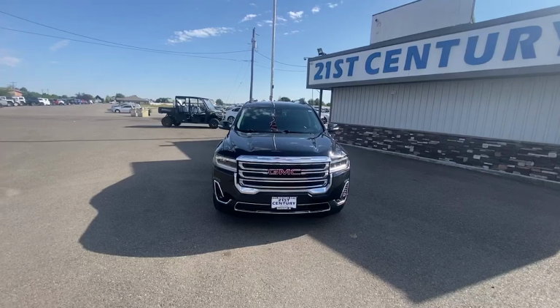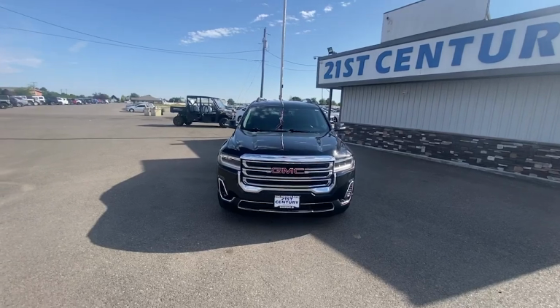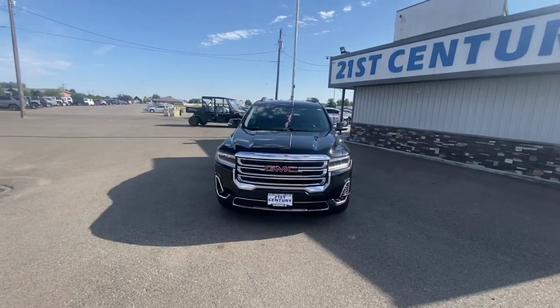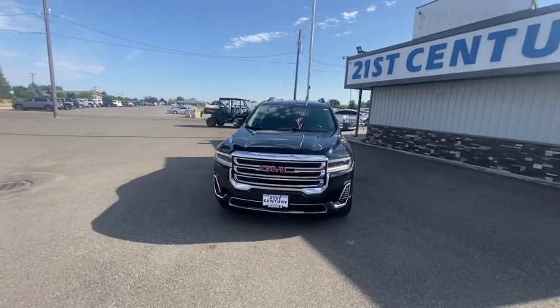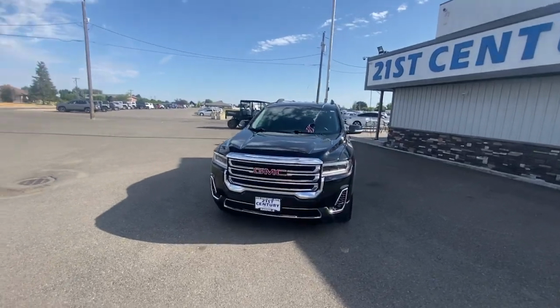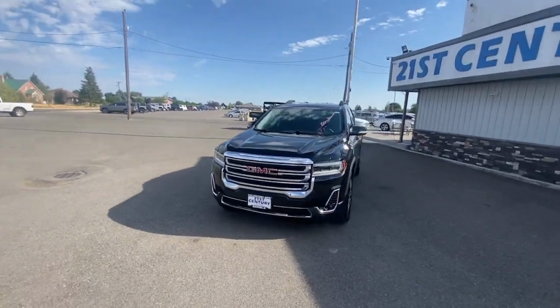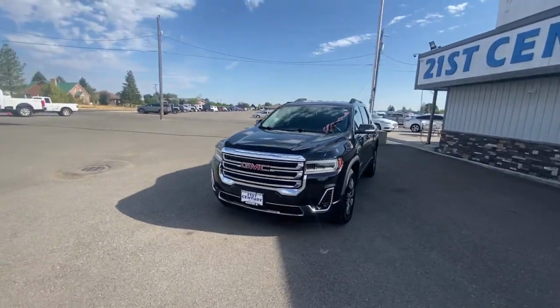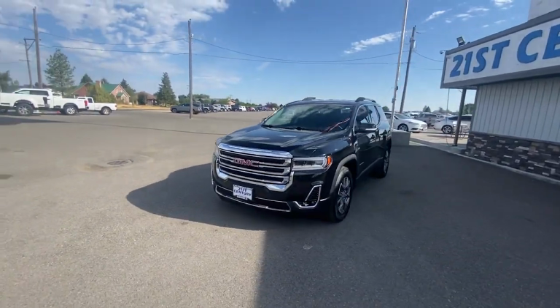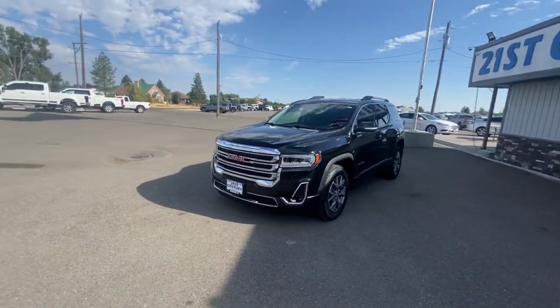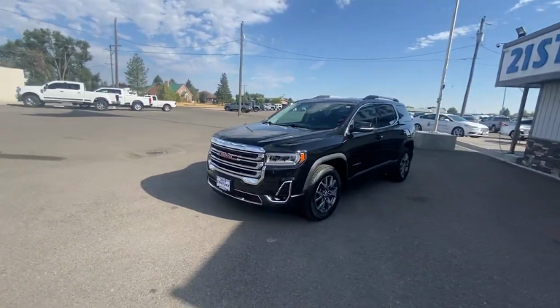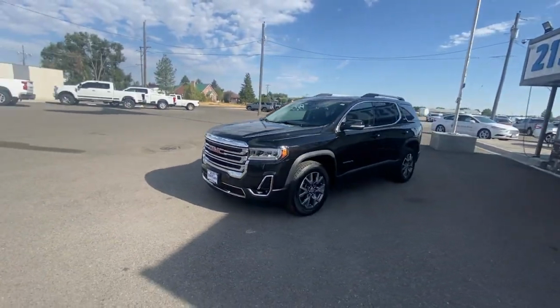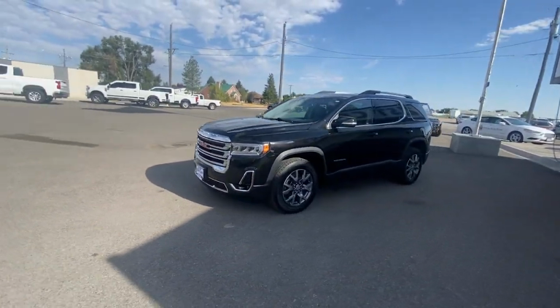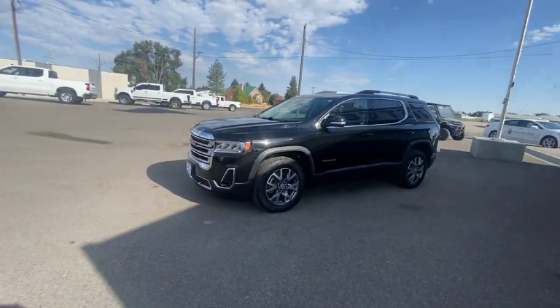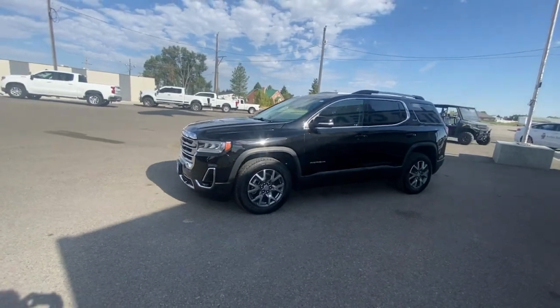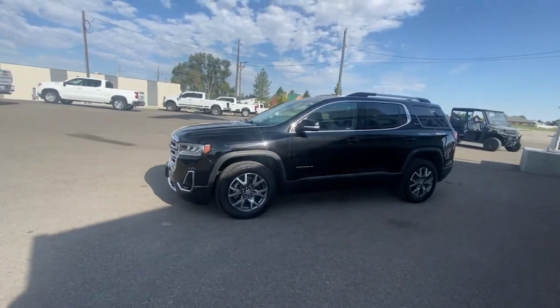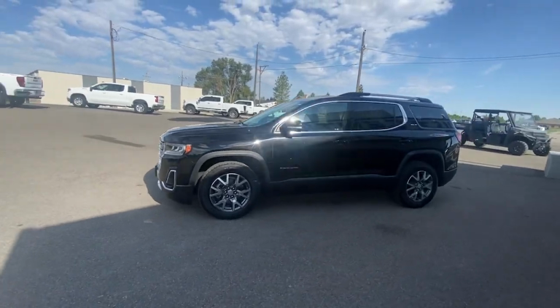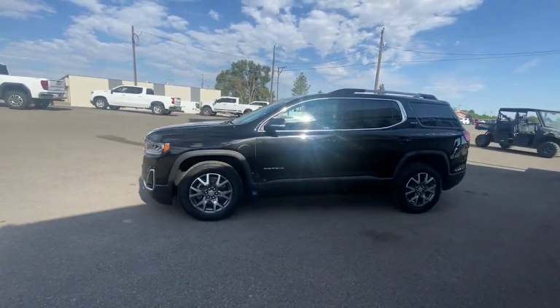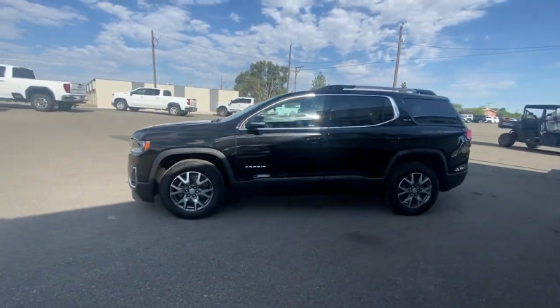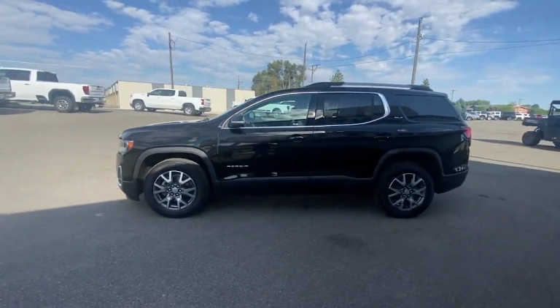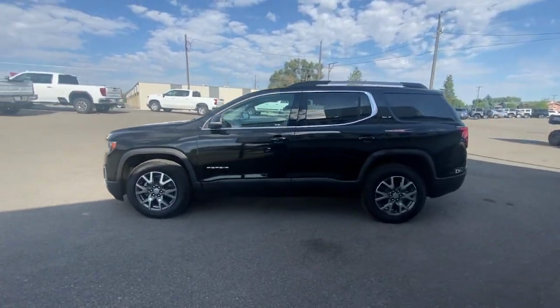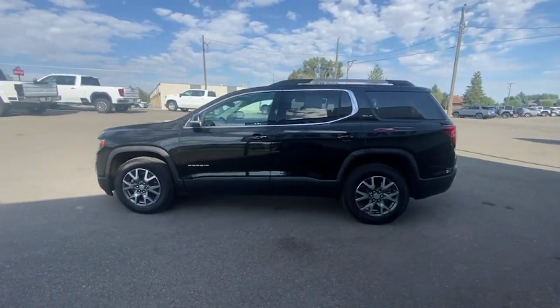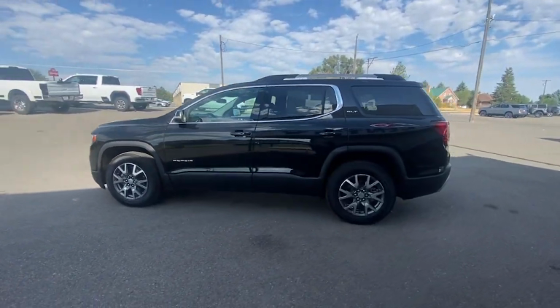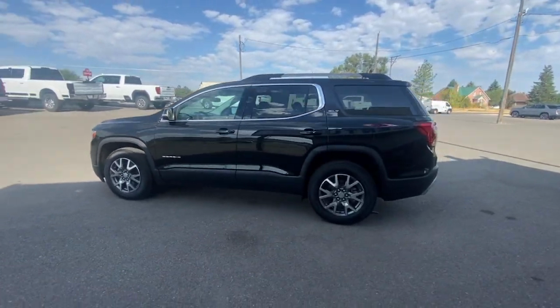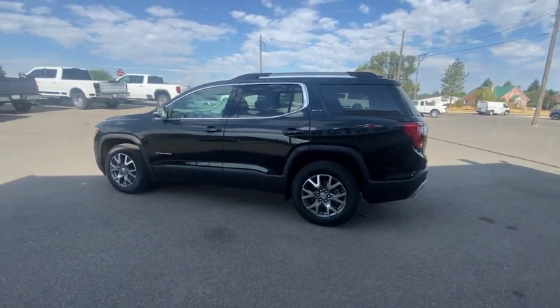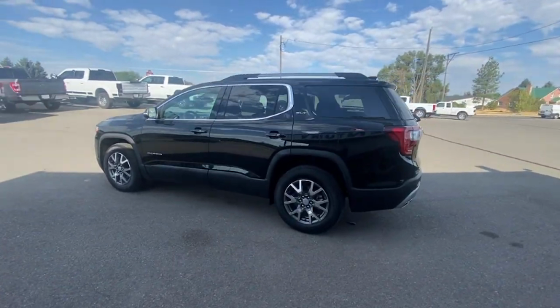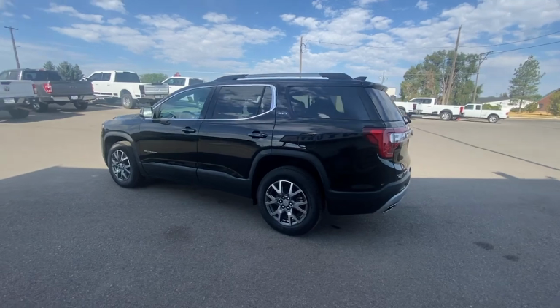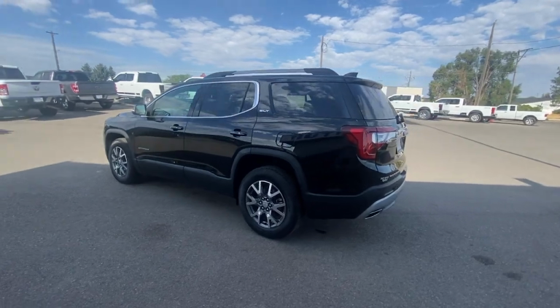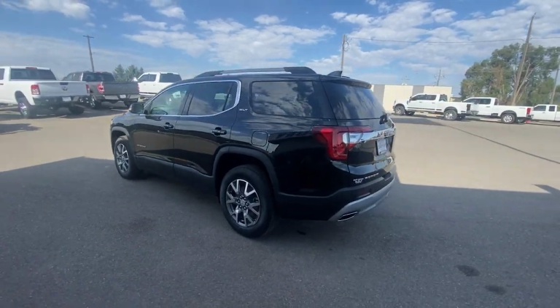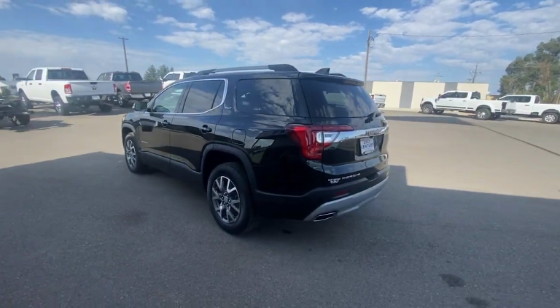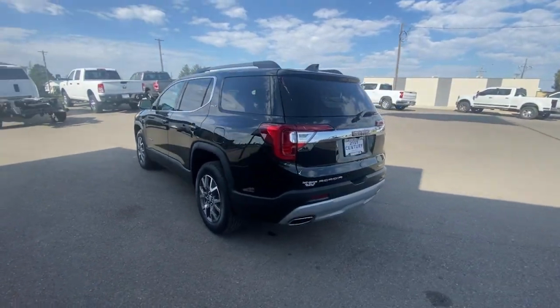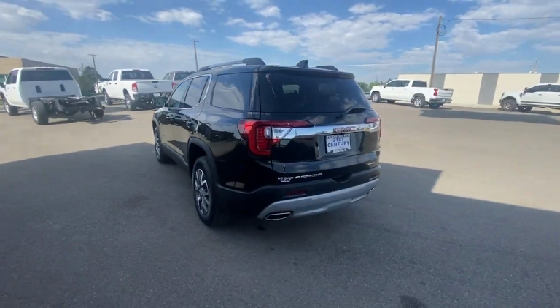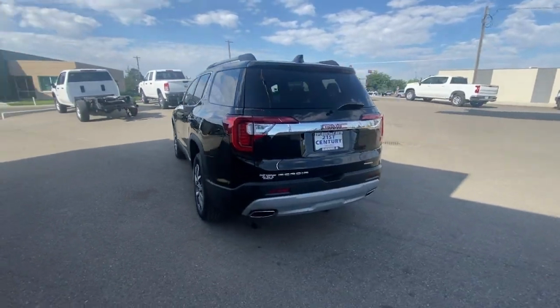Enjoy the view of this 2023 GMC Acadia. With less than 20,000 miles on the odometer, this vehicle provides excellent value. Enjoy the journey in comfort and security in this well-equipped Acadia.